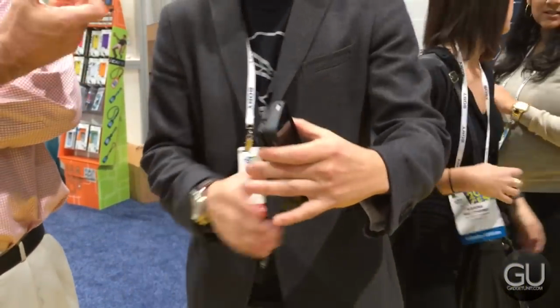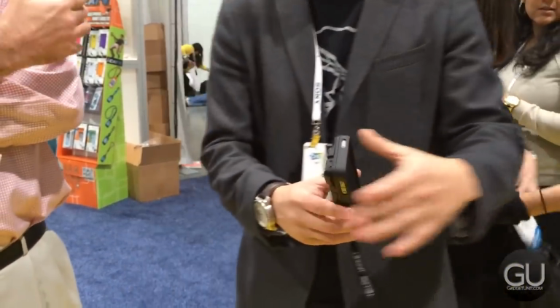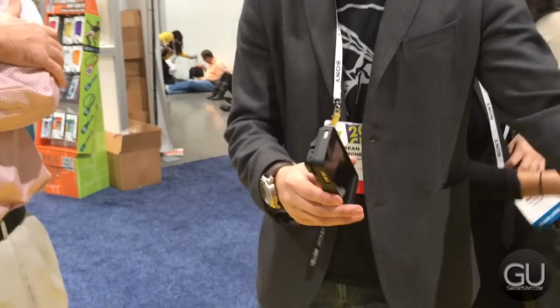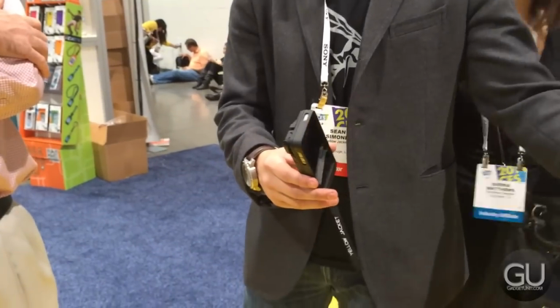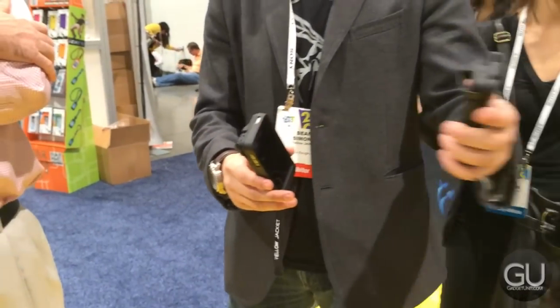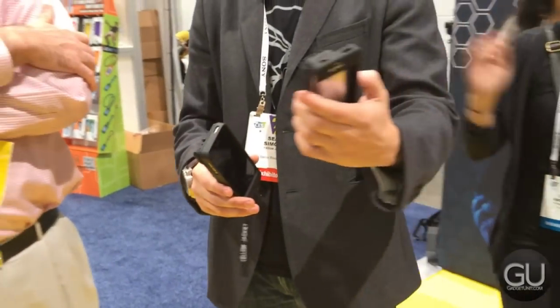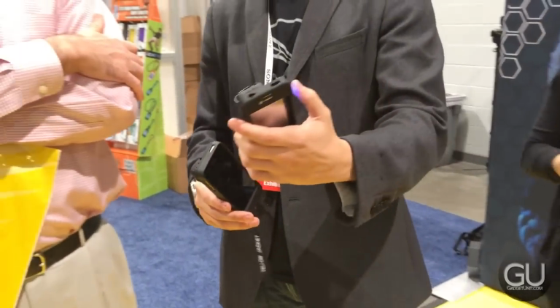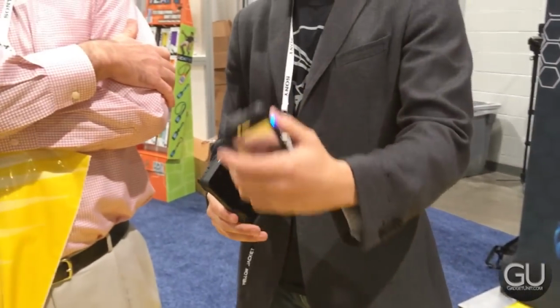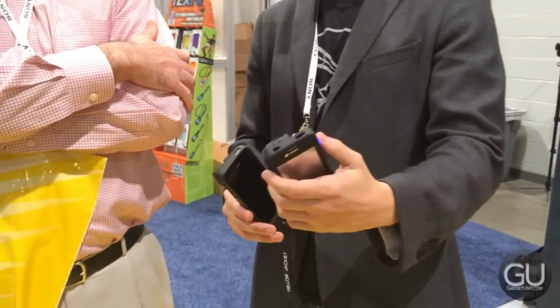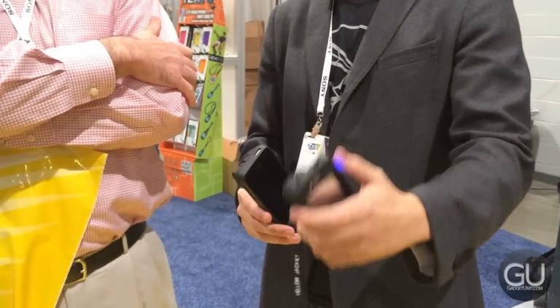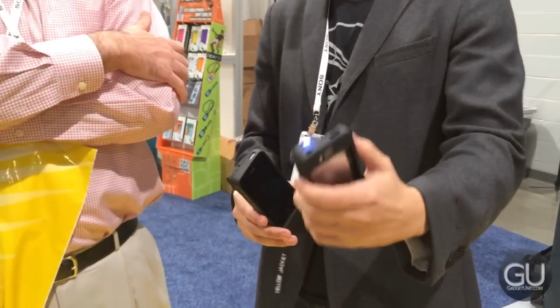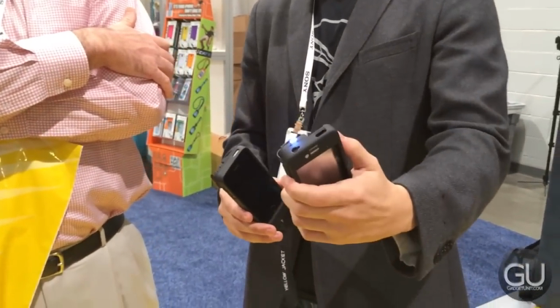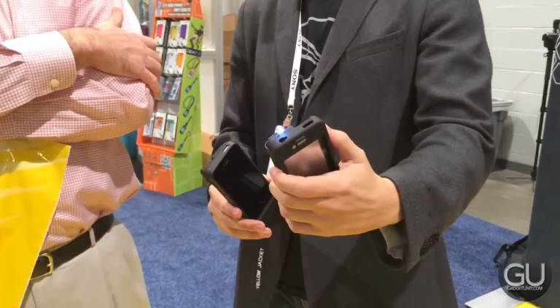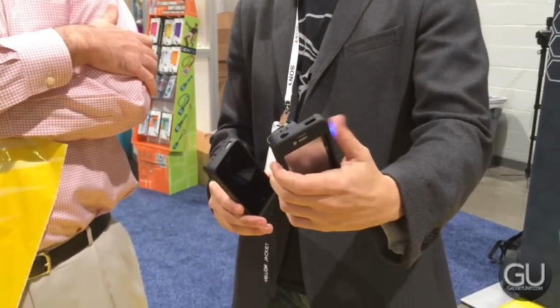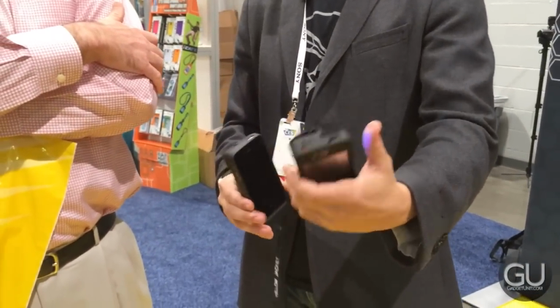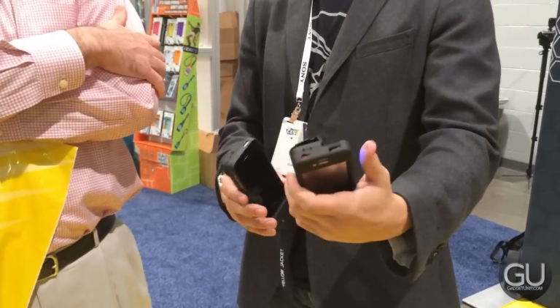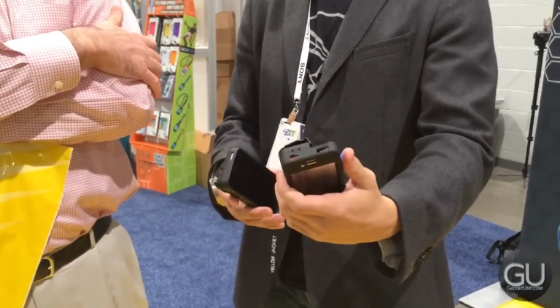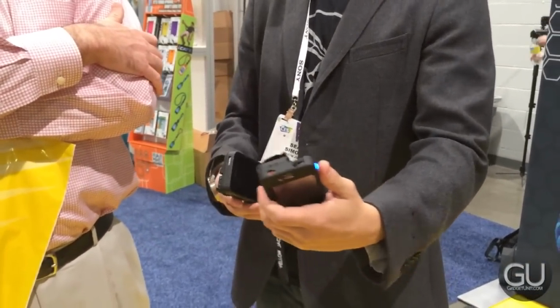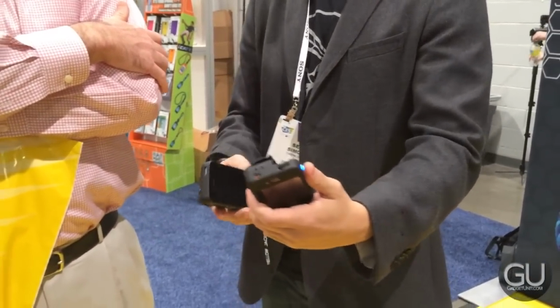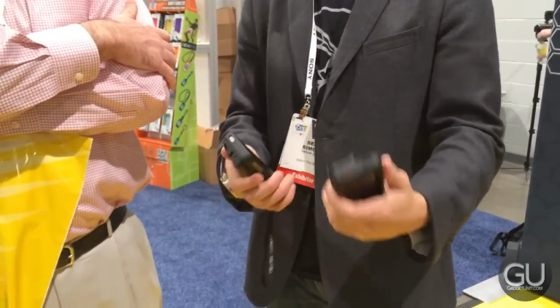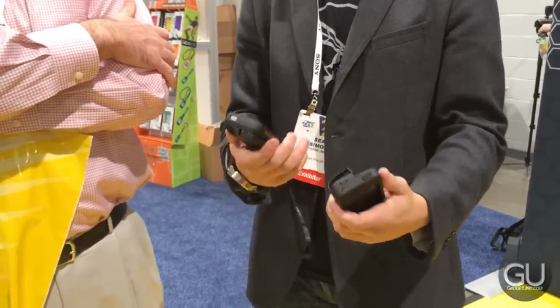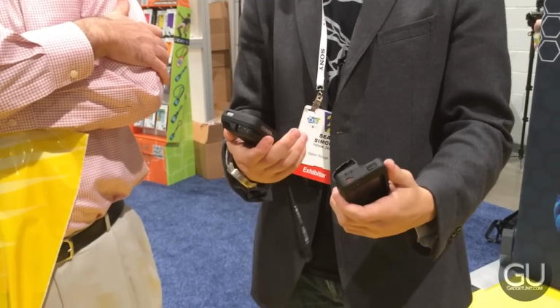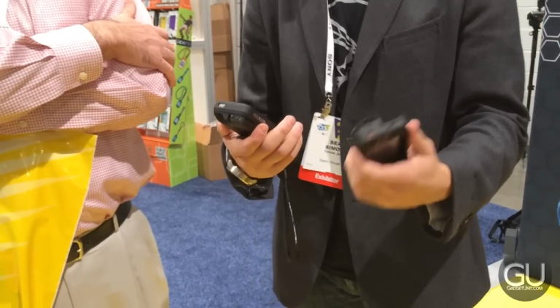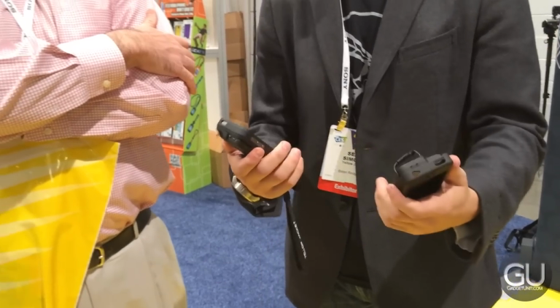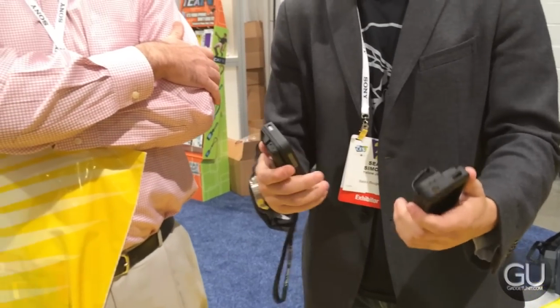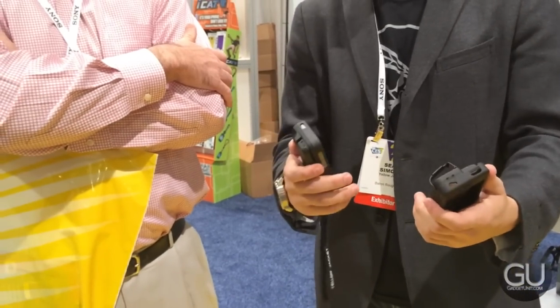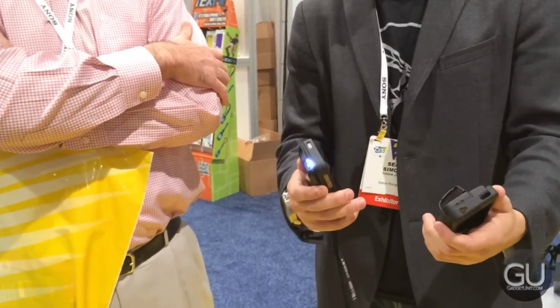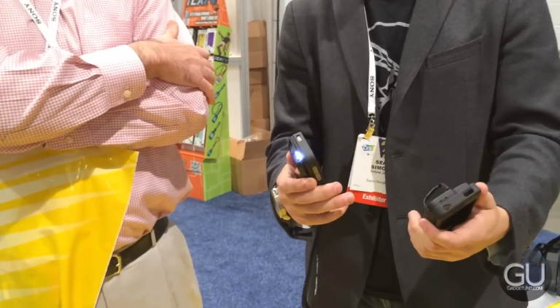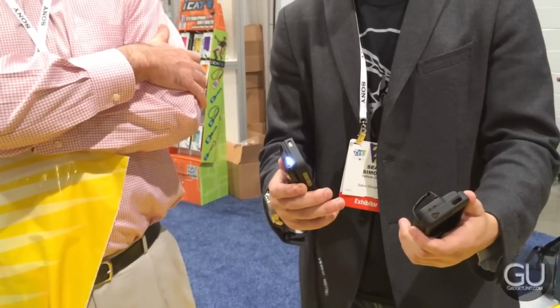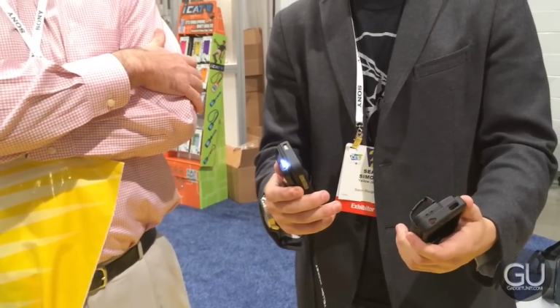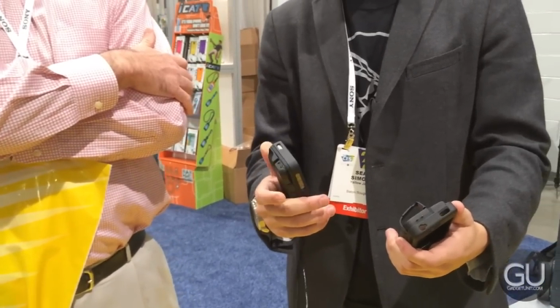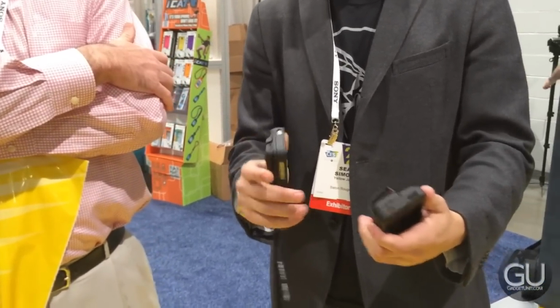It also has an integrated 1800 mAh battery for actually charging your phone, and if you happen to be interested in this you can get it from YellowJacketCase.com sometime in February for $150.